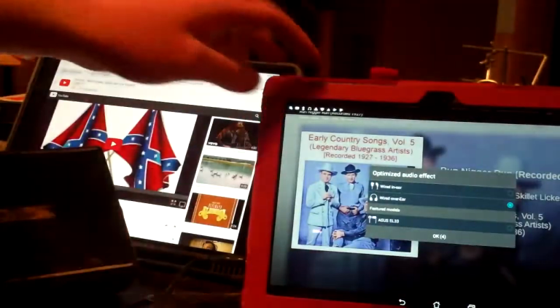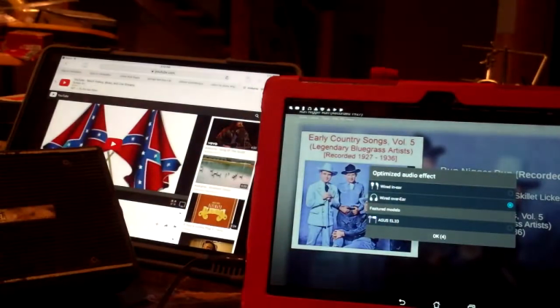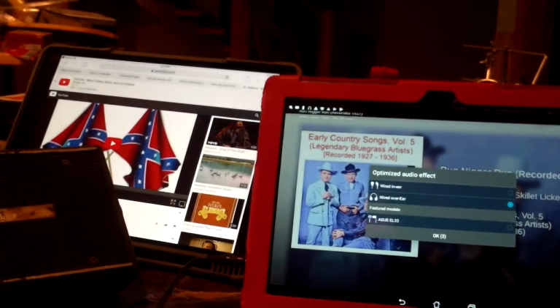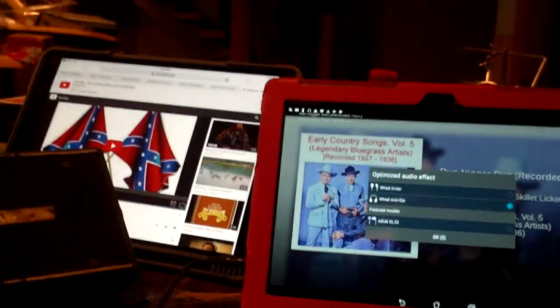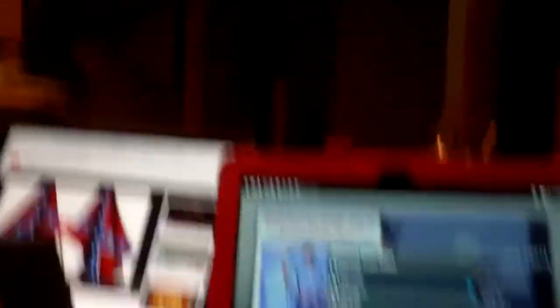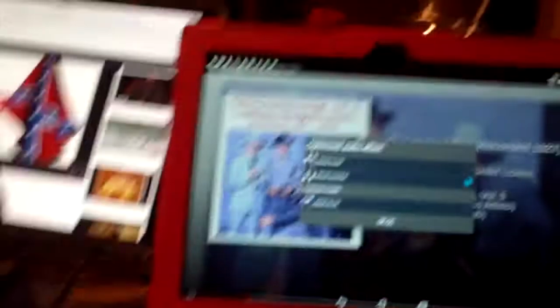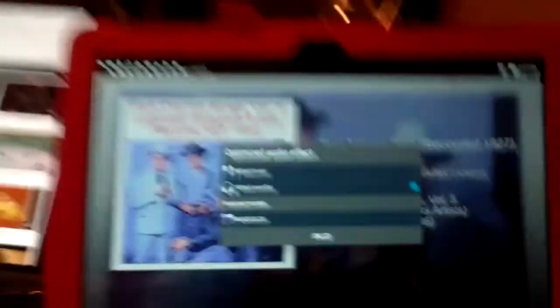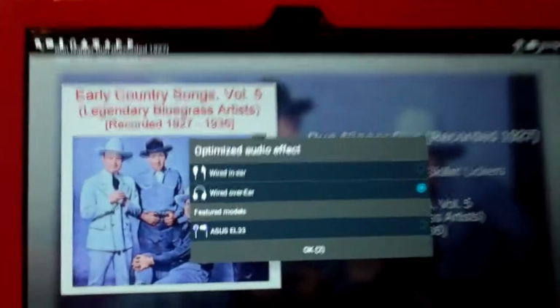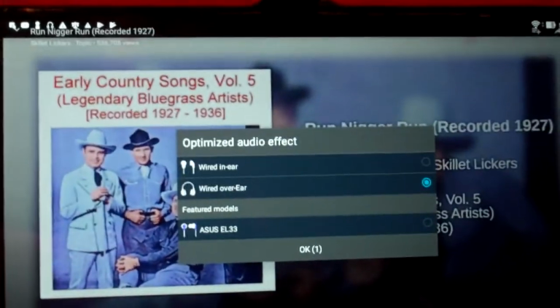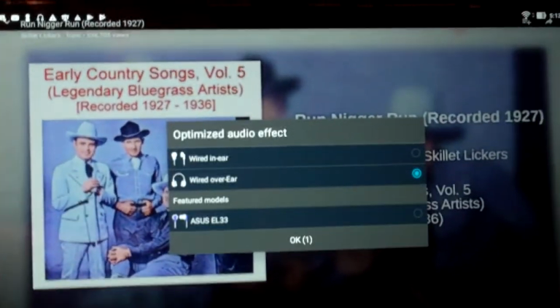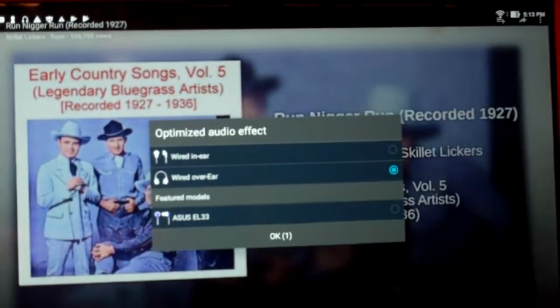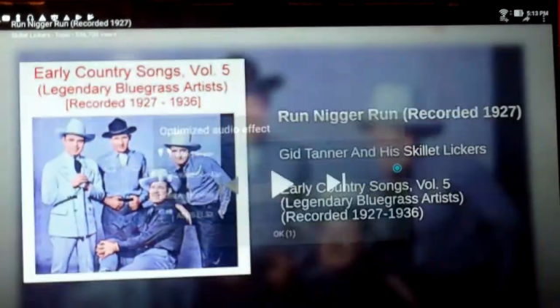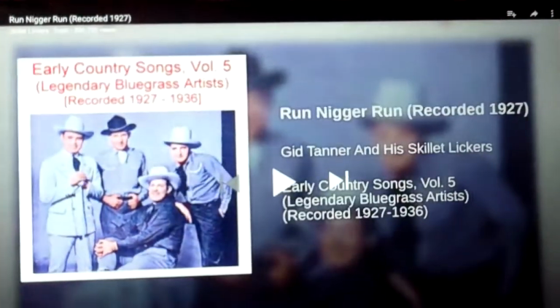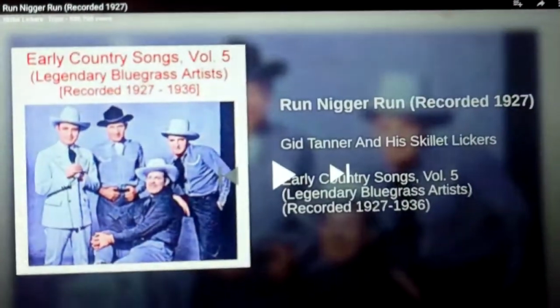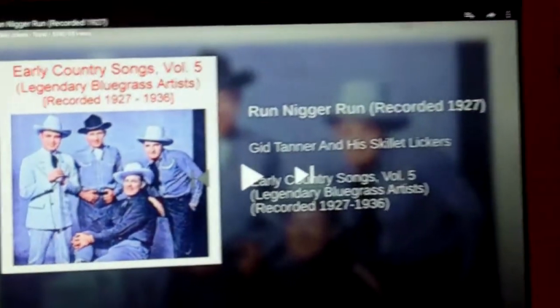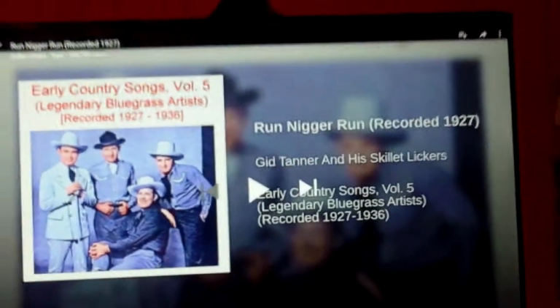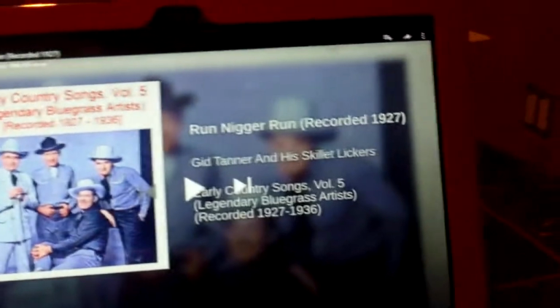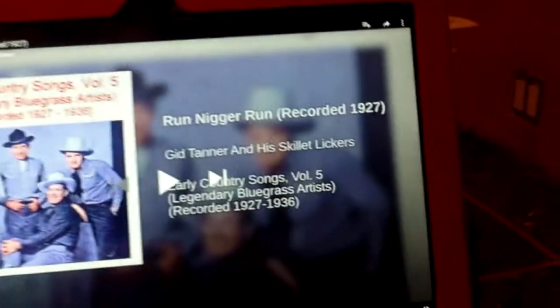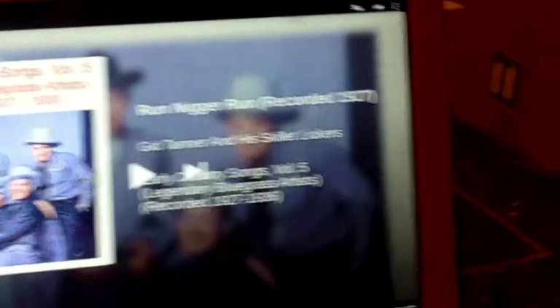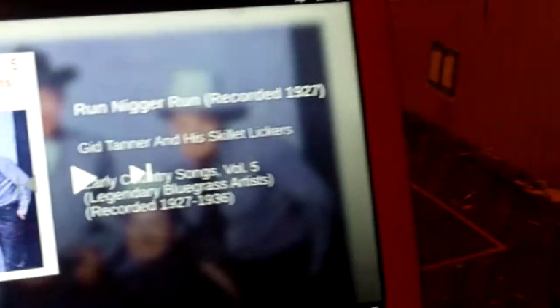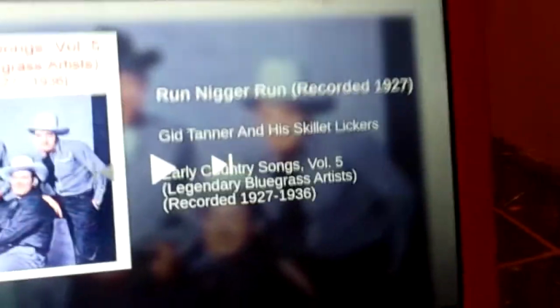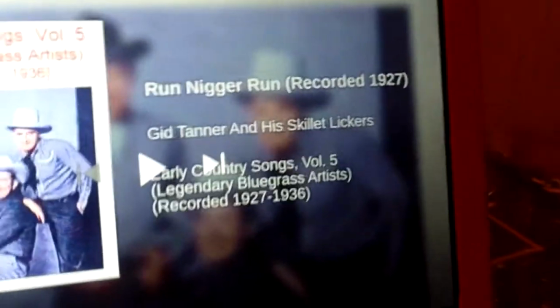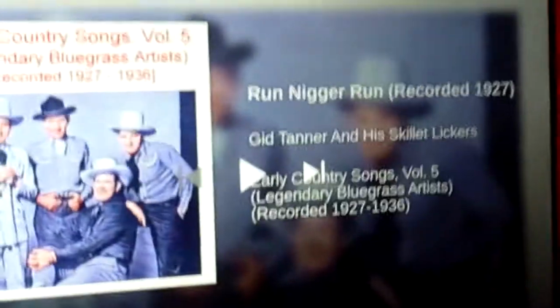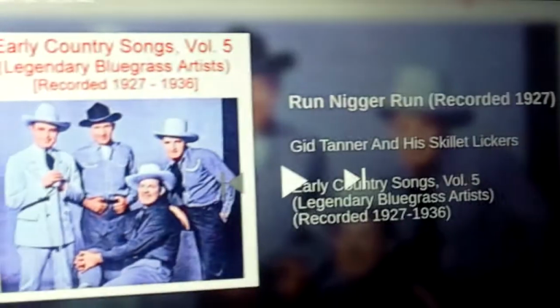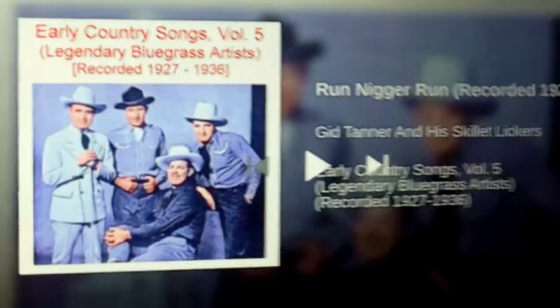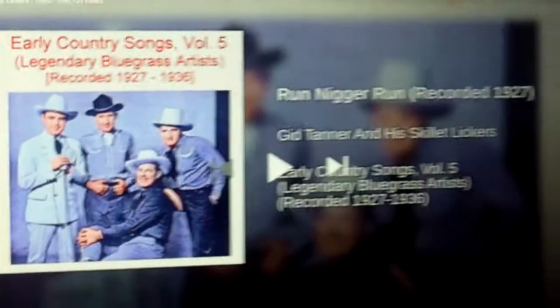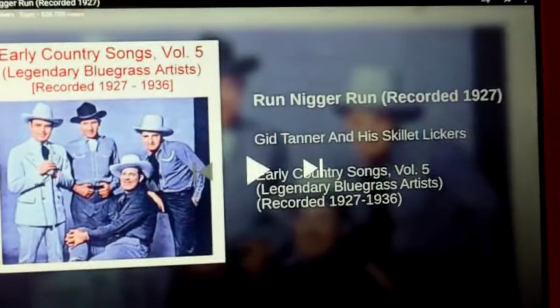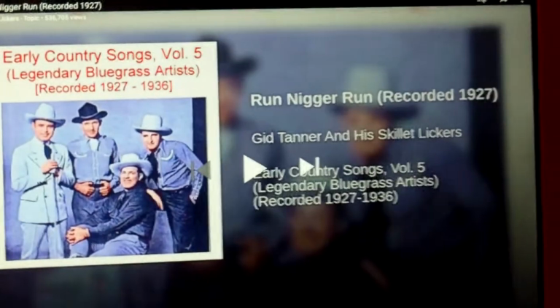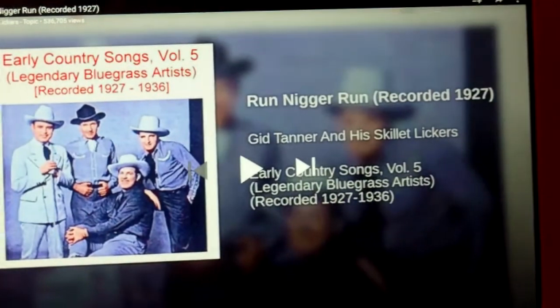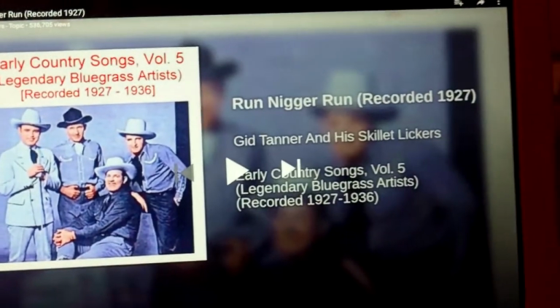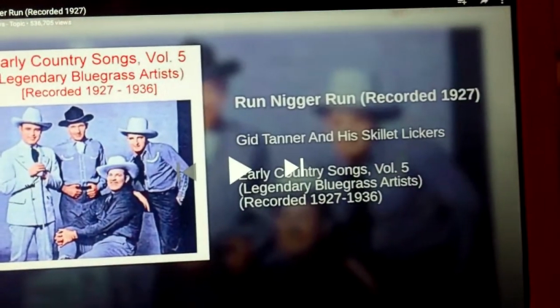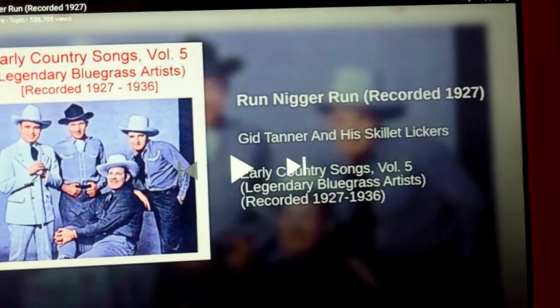The Android device says that it's over-ear headphones, but it's not — it's the speaker.